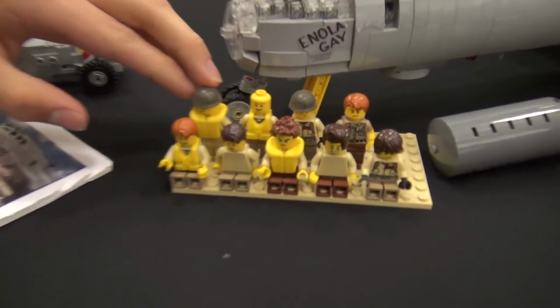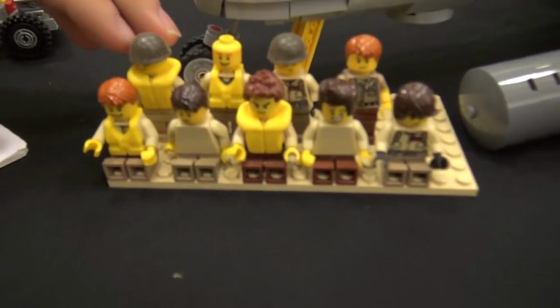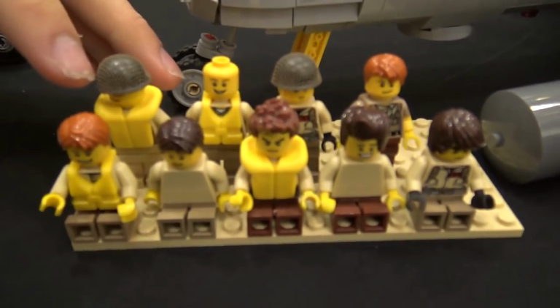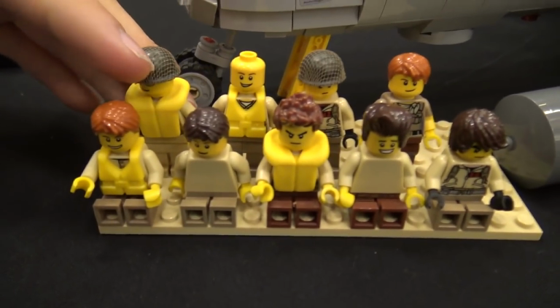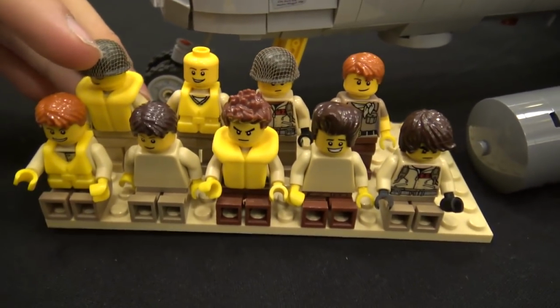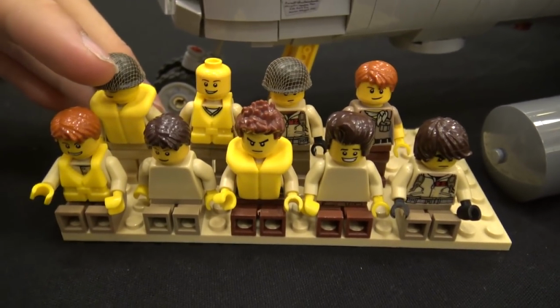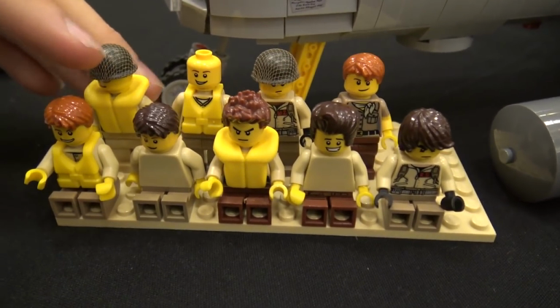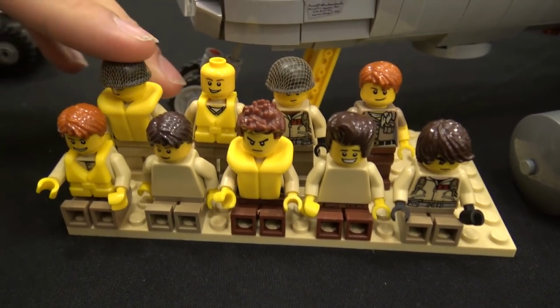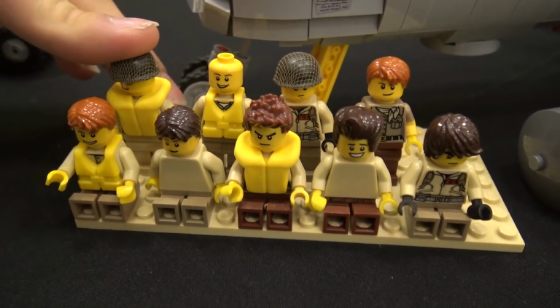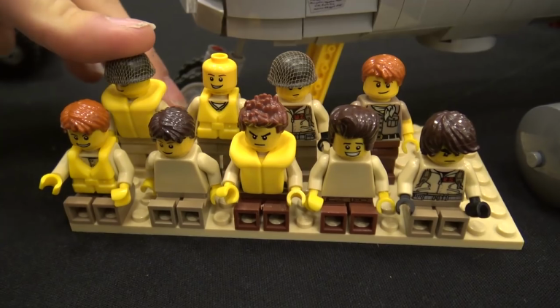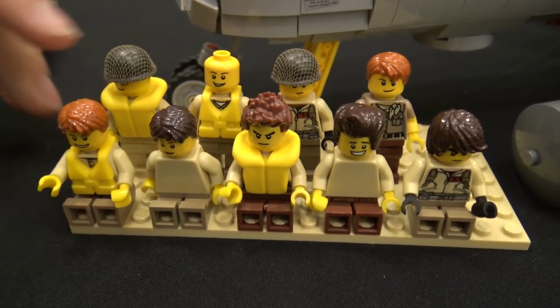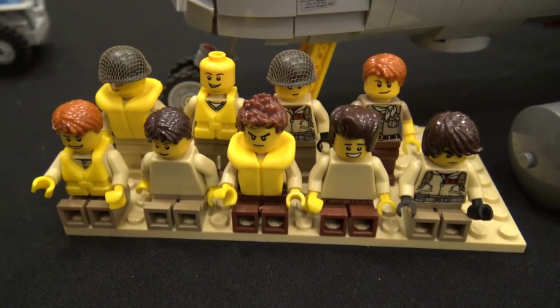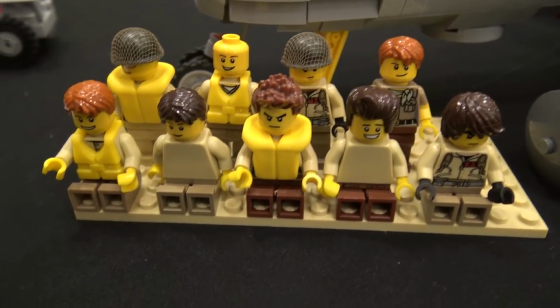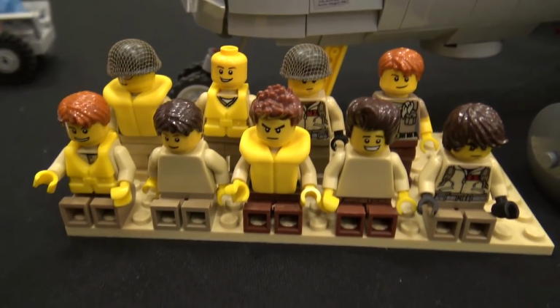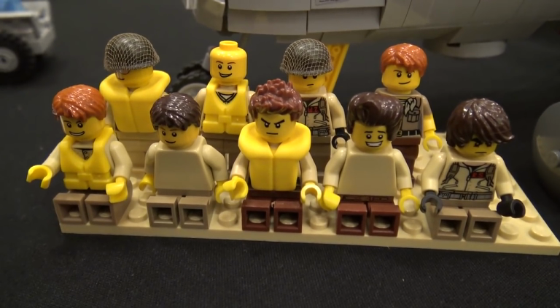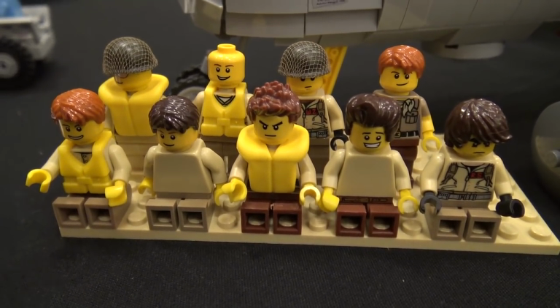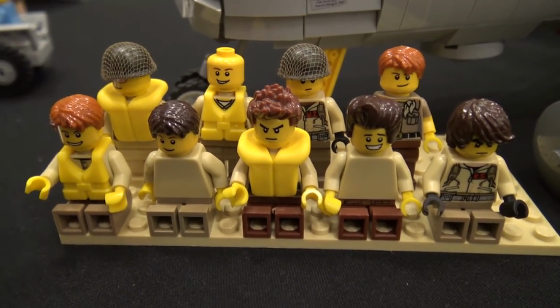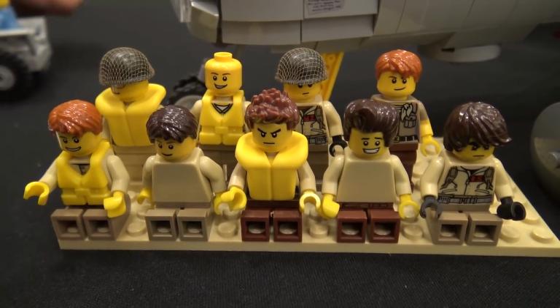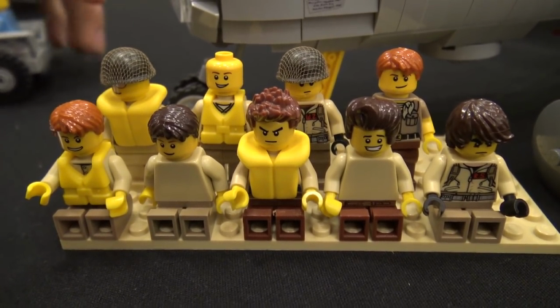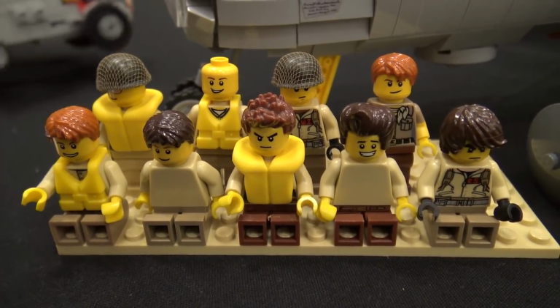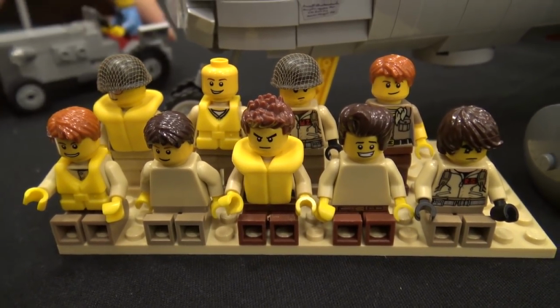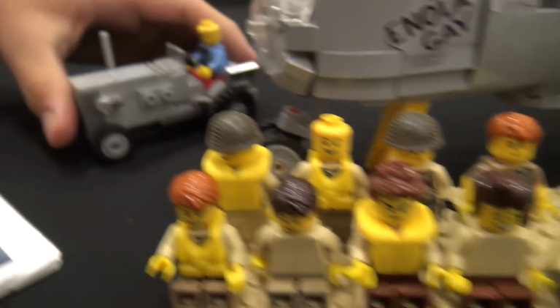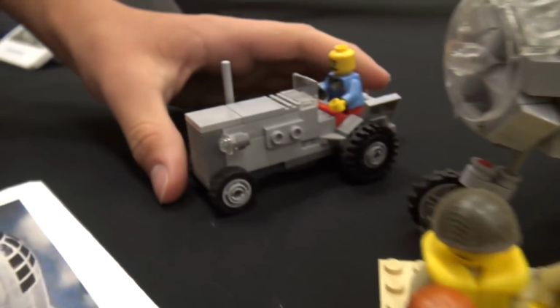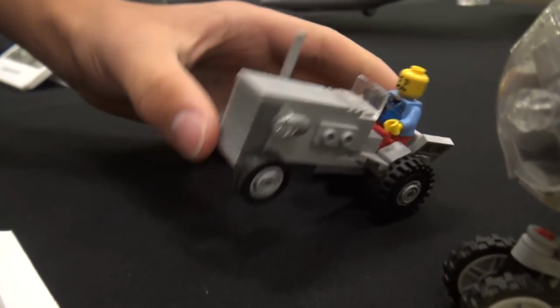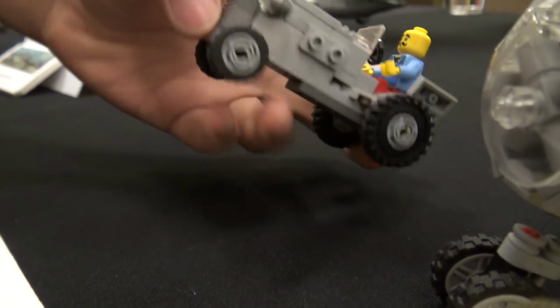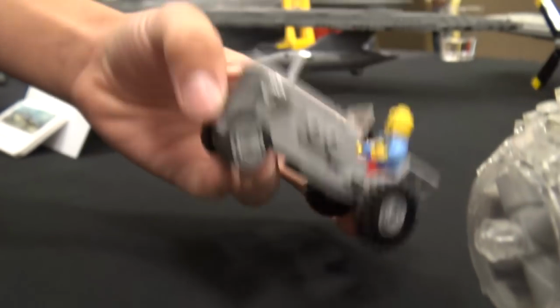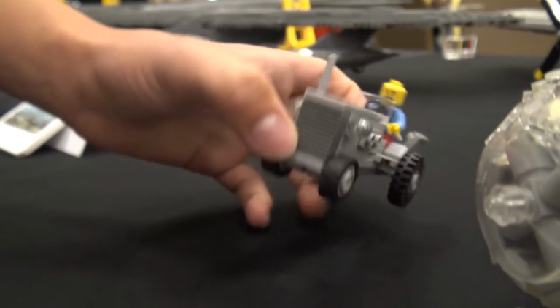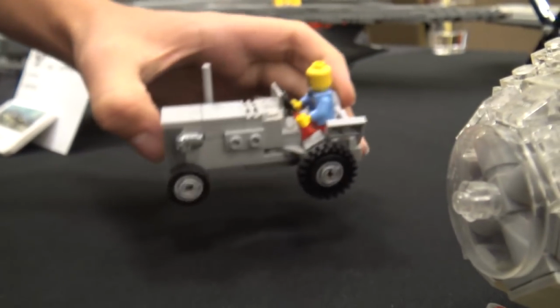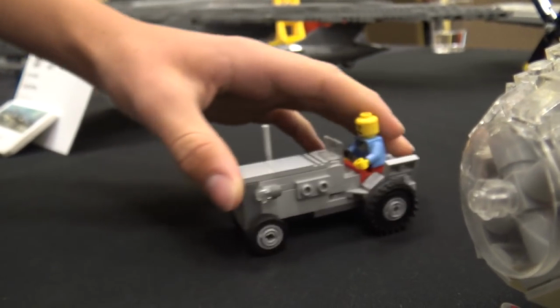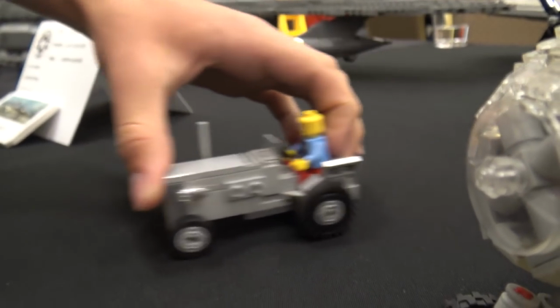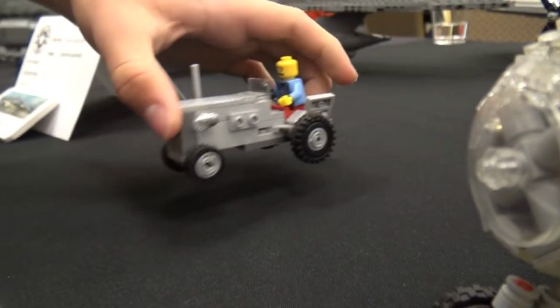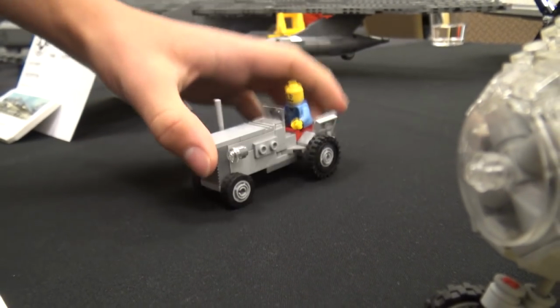Not huge on the crew, but I just put people with tan shirts and brown legs right next to the plane and sort of did that. Made a little buggy here, even though I'm pretty sure that wasn't actually there — just an accessory.